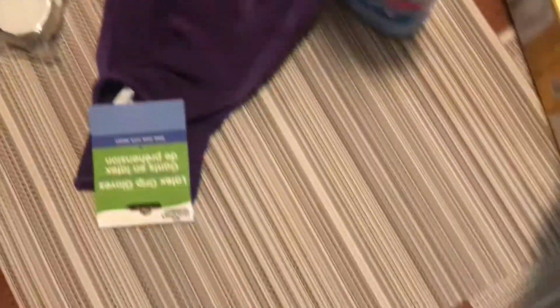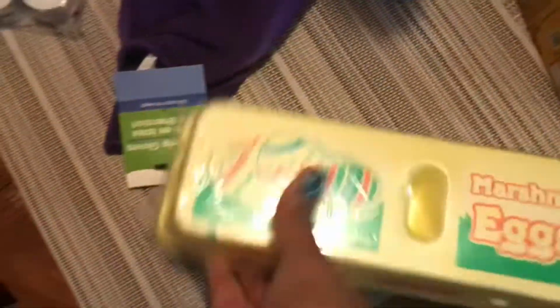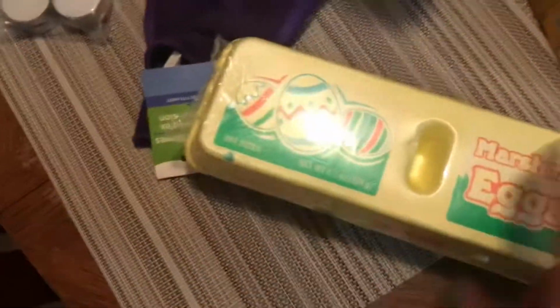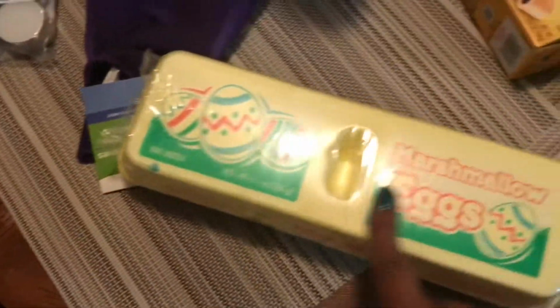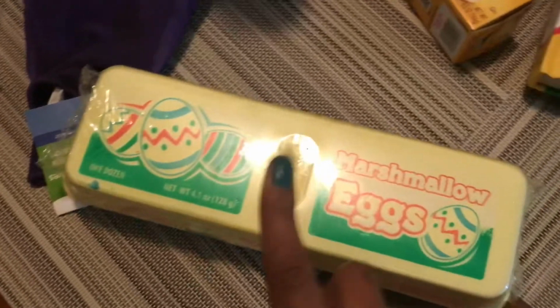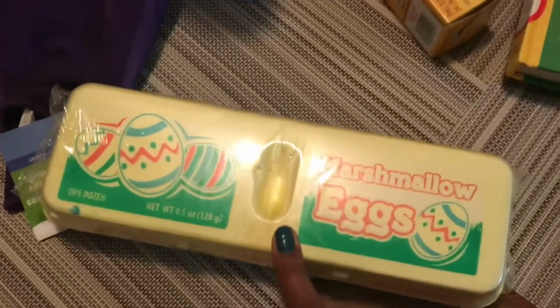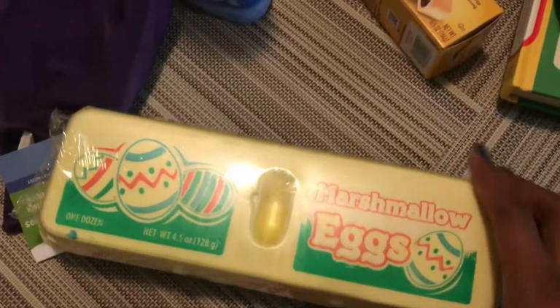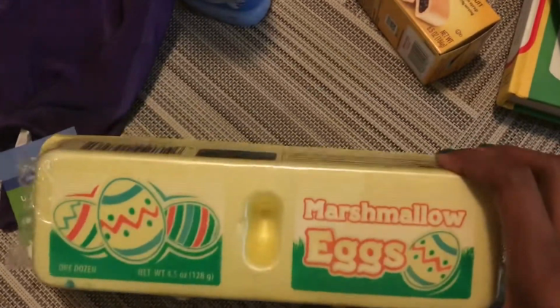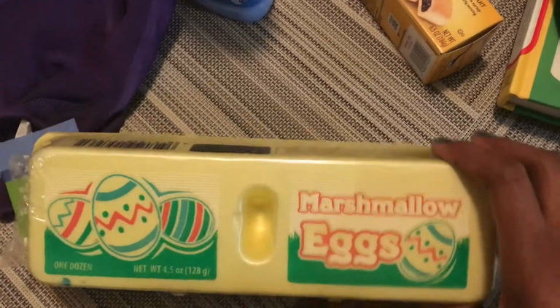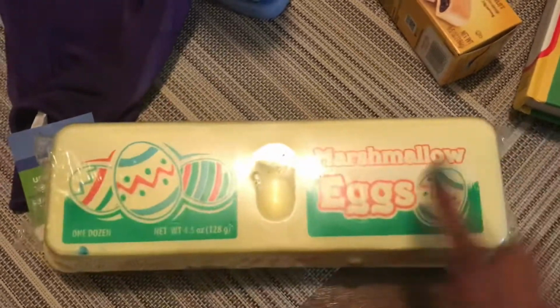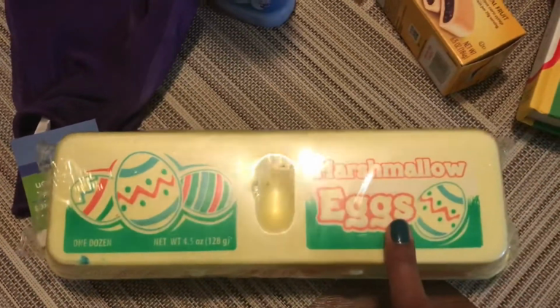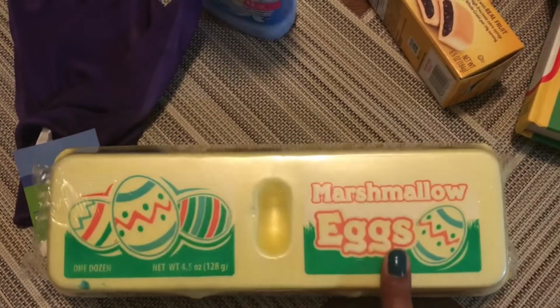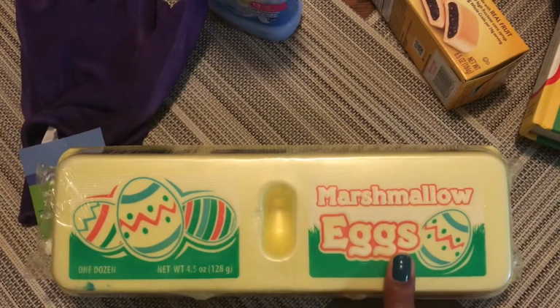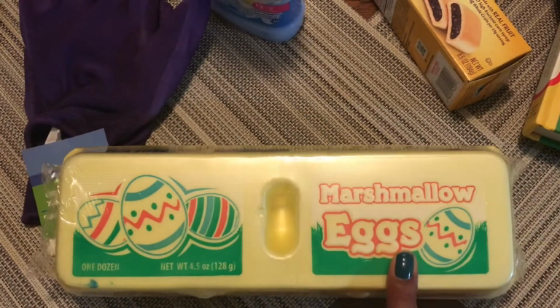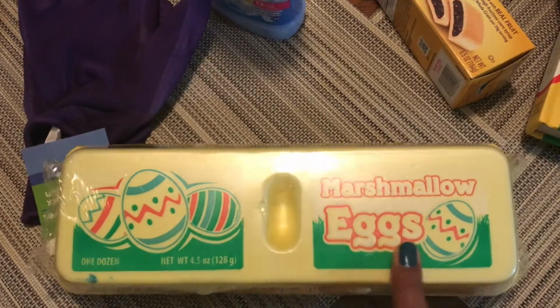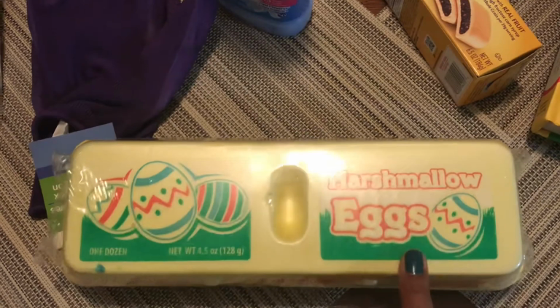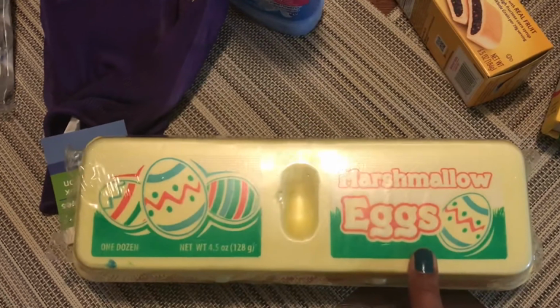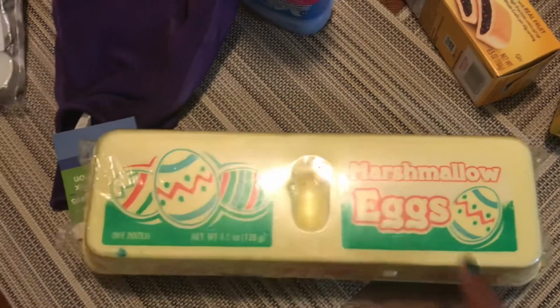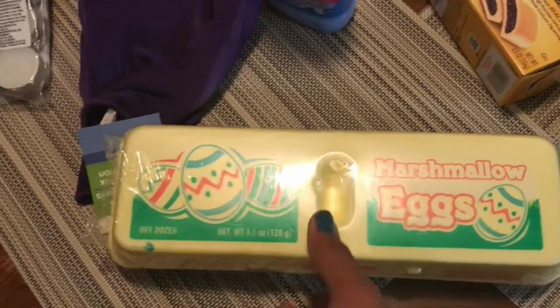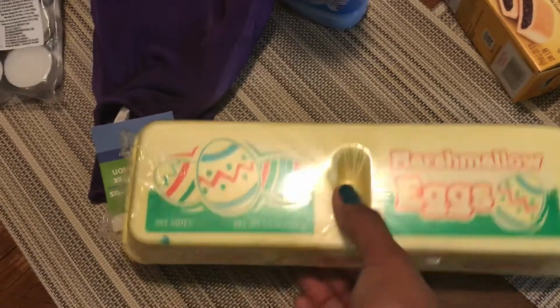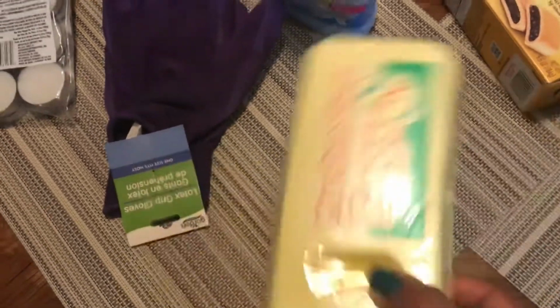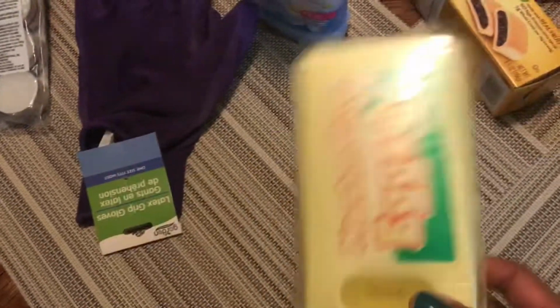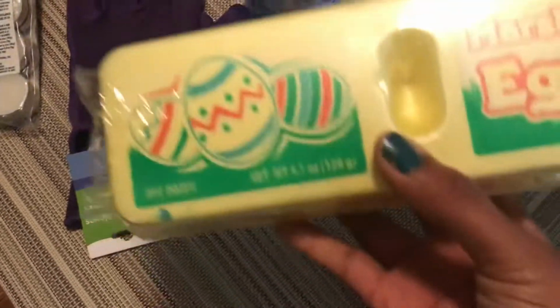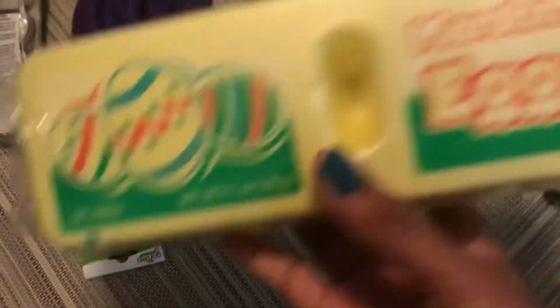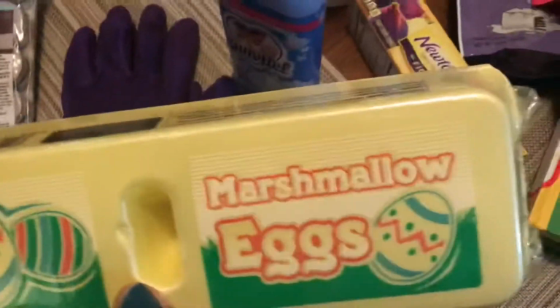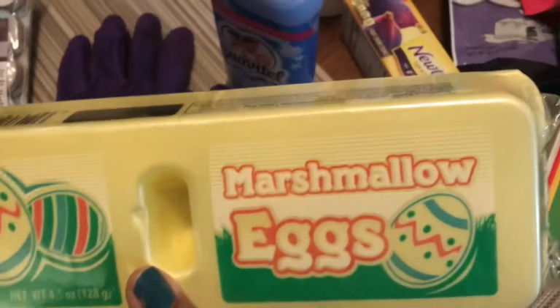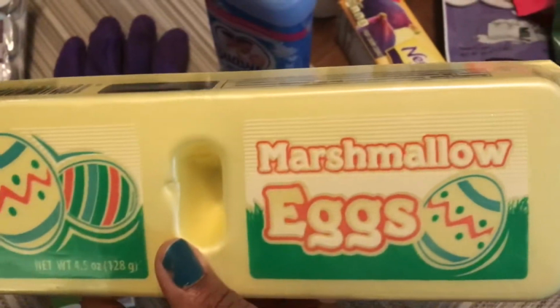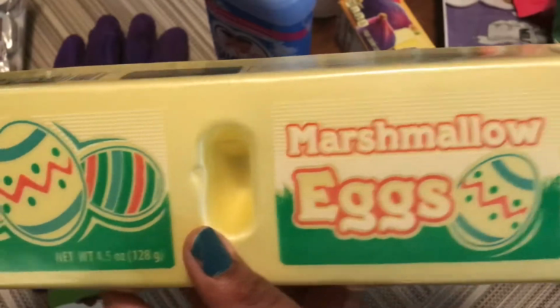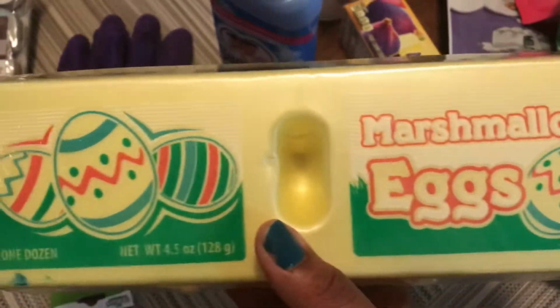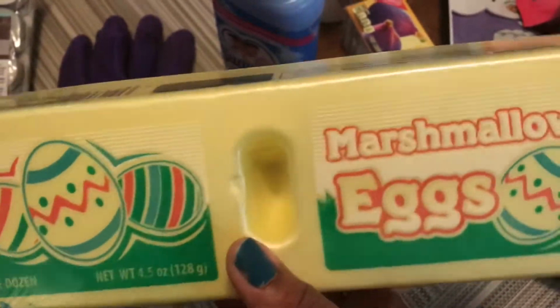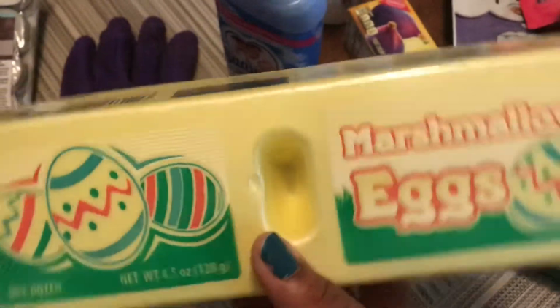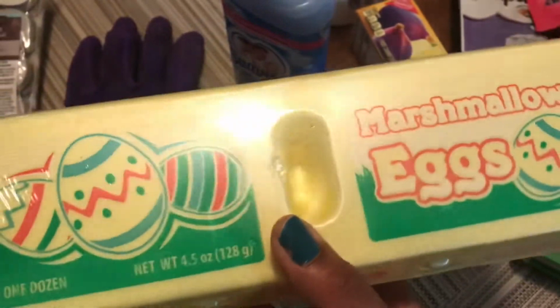These things I think I got them a year ago. I'm not a huge fan of them, but my niece and nephew are, so I thought I'd go ahead and pick some of these up because they do go fast at my Dollar Tree. They're the marshmallow eggs — chocolate covered marshmallow eggs.